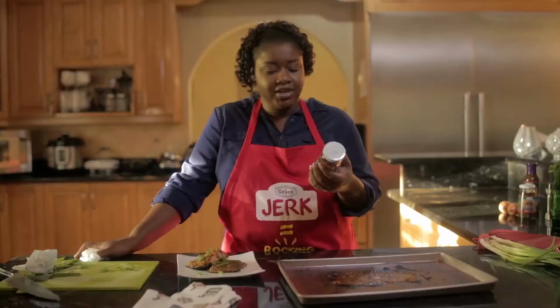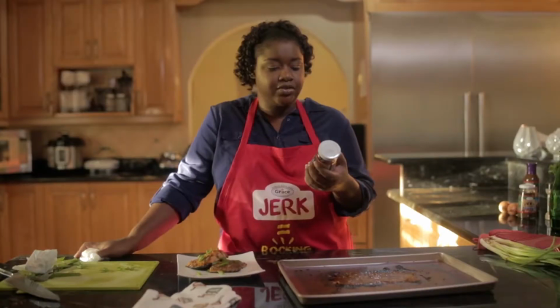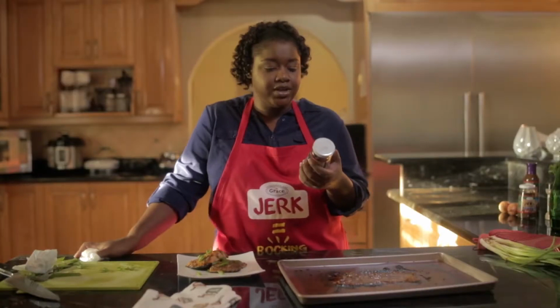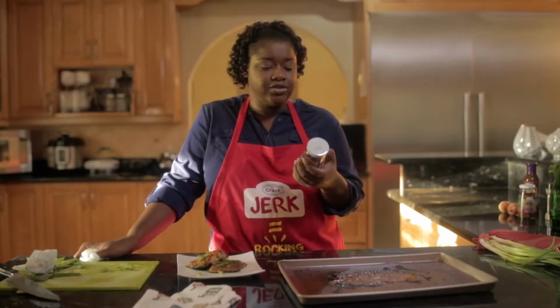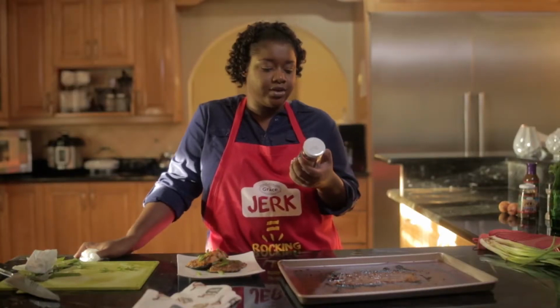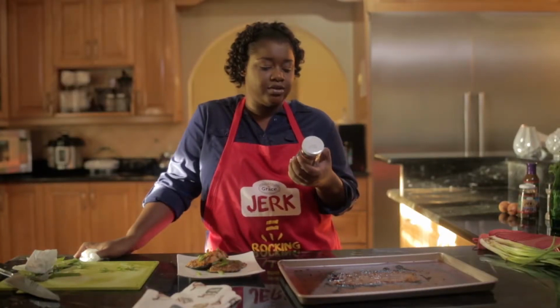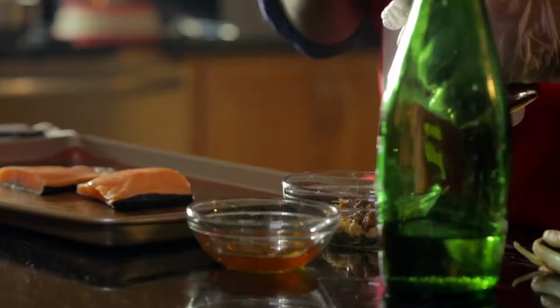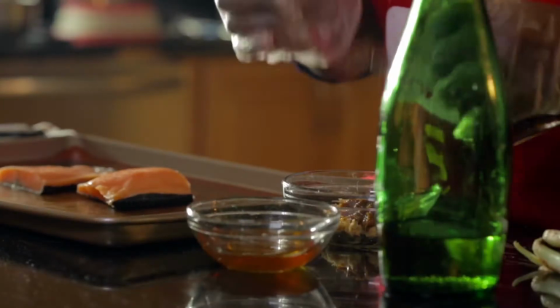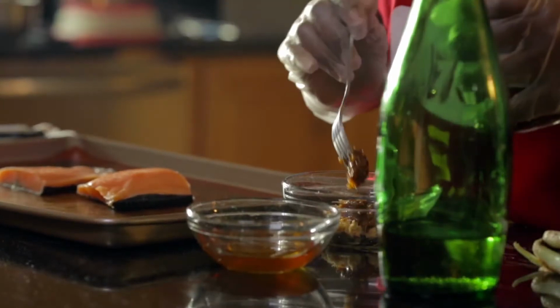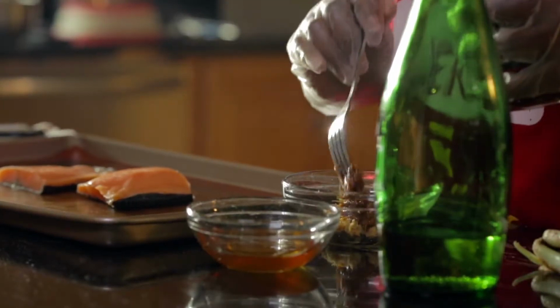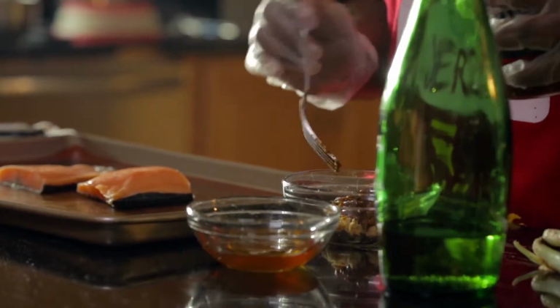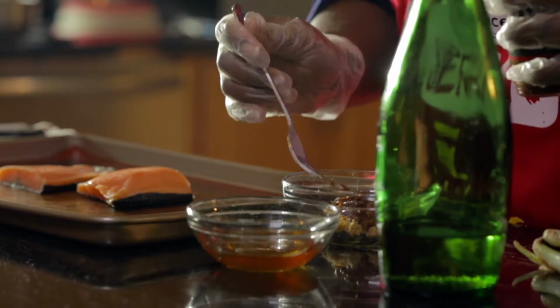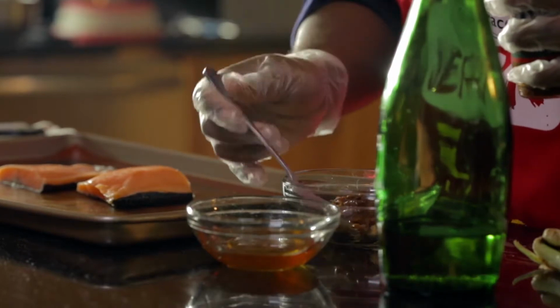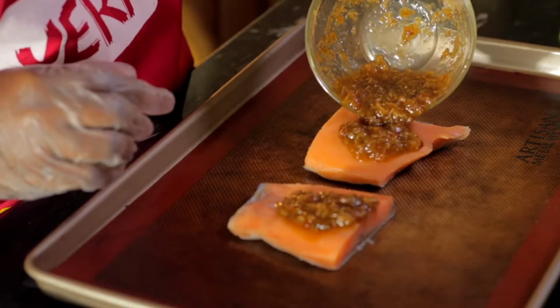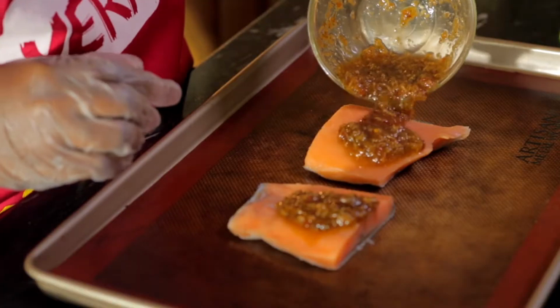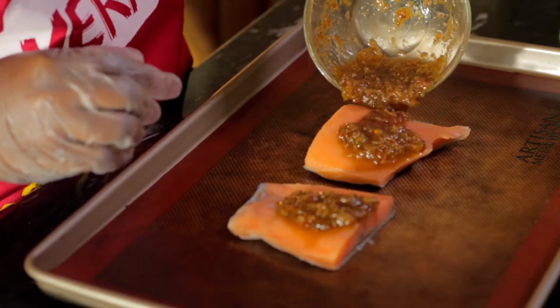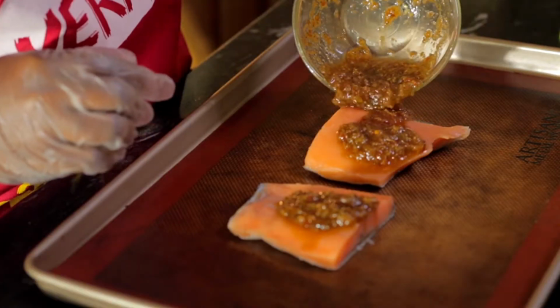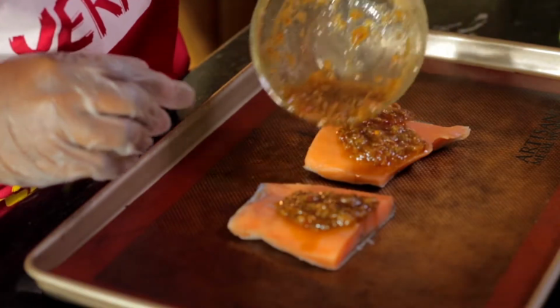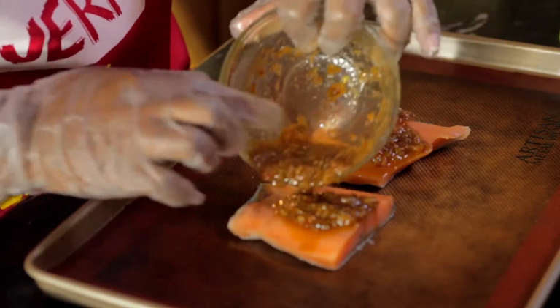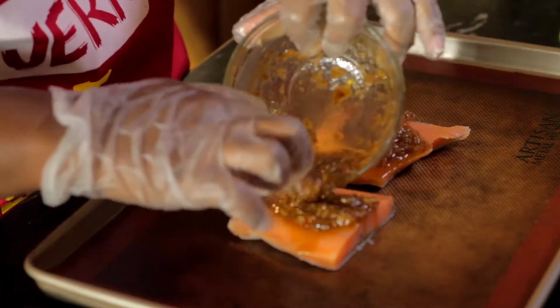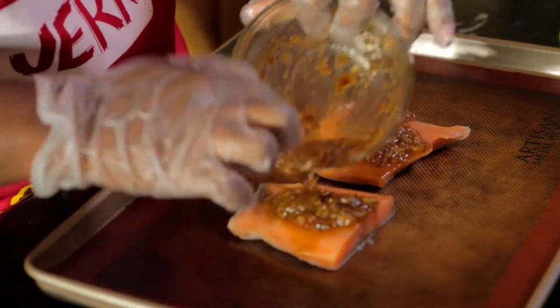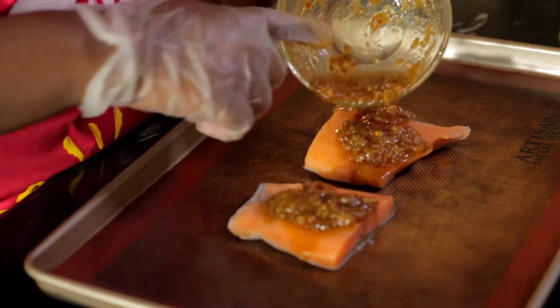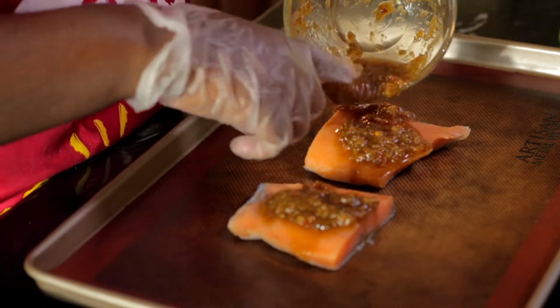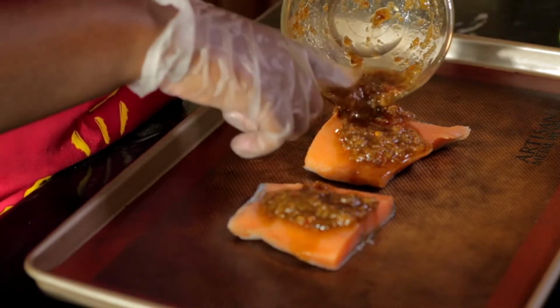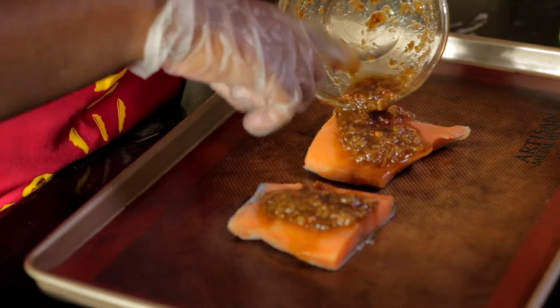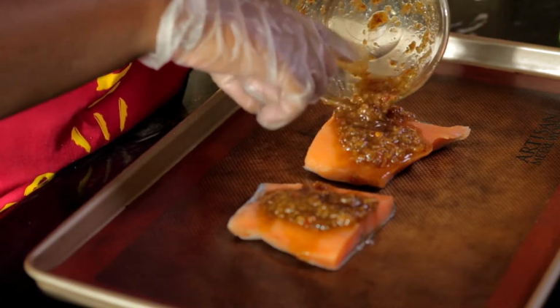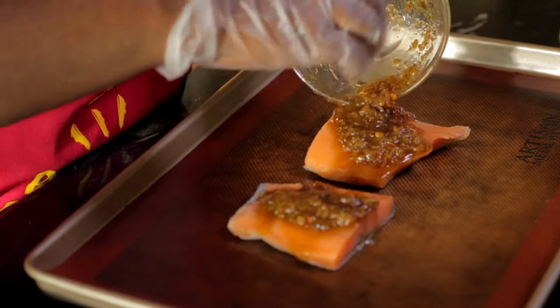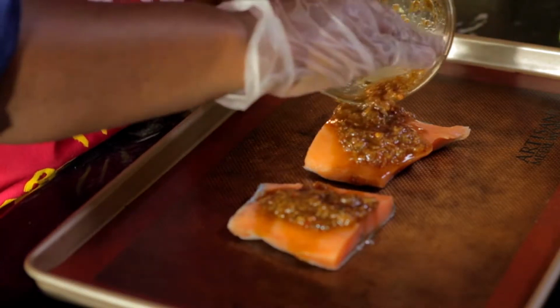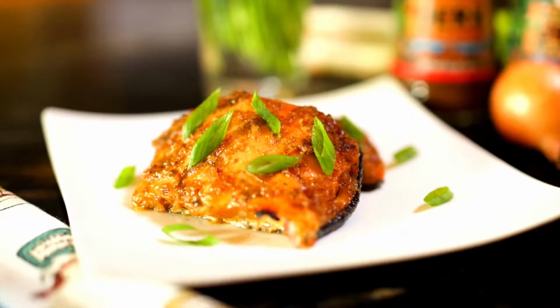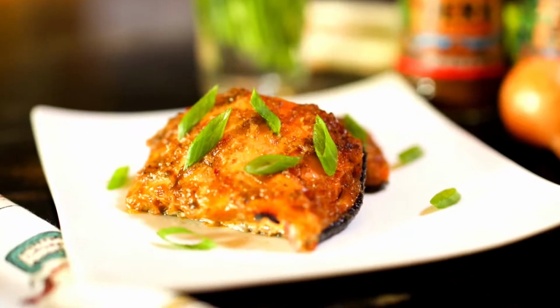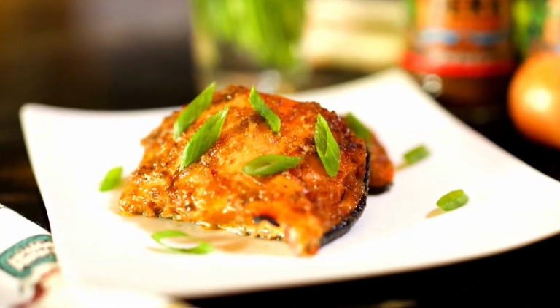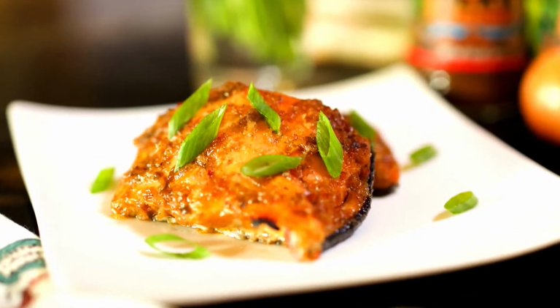I really enjoyed using the Grace jerk. It was surprising because it has all the ingredients that I would normally use when I'm making my own jerk sauce.